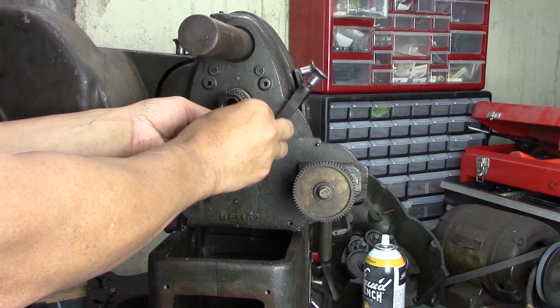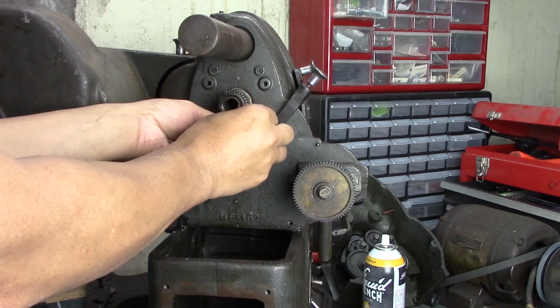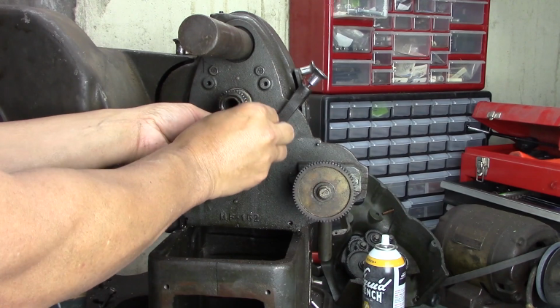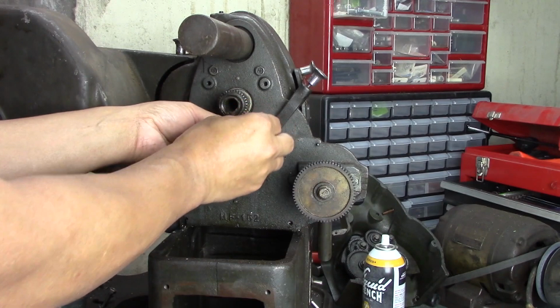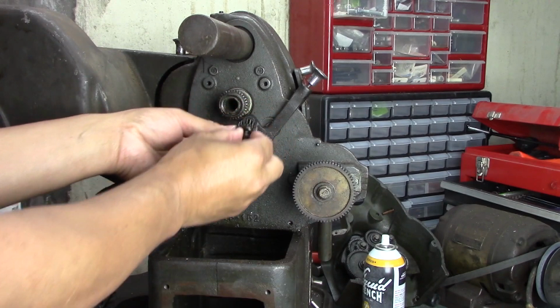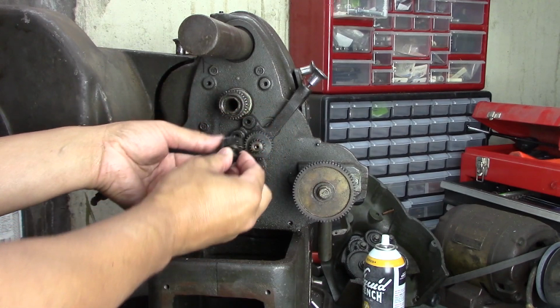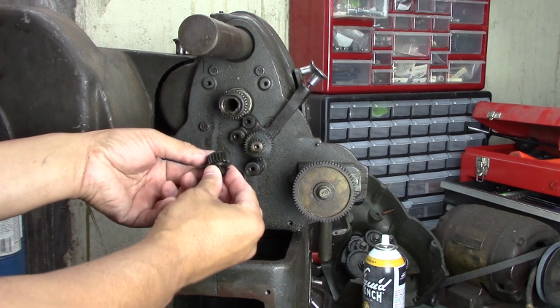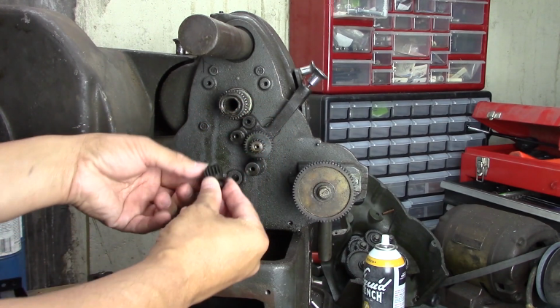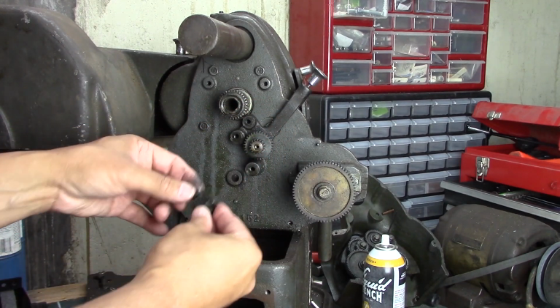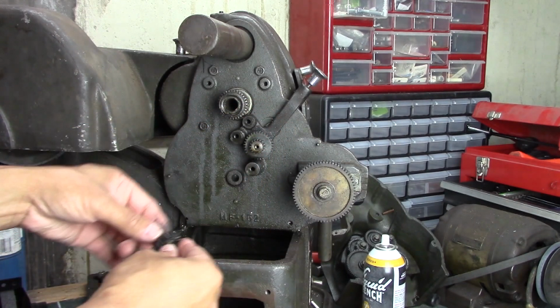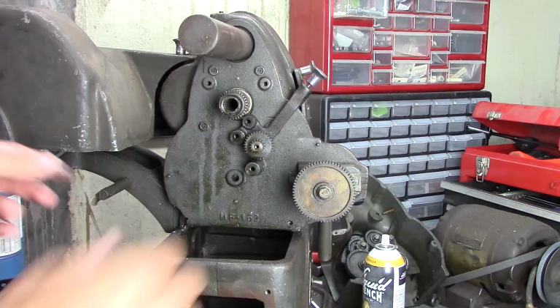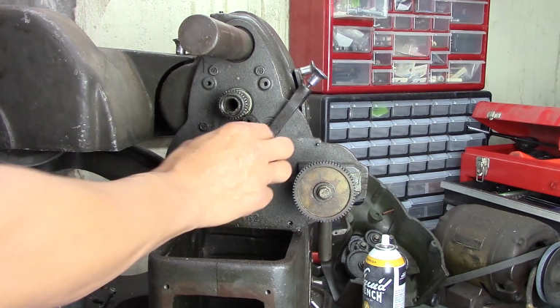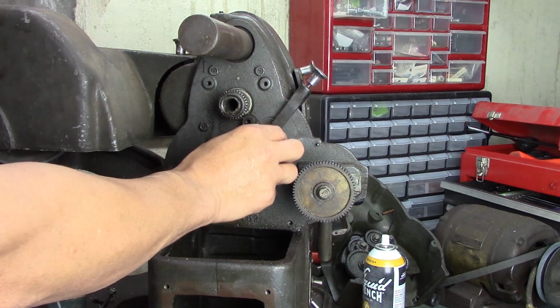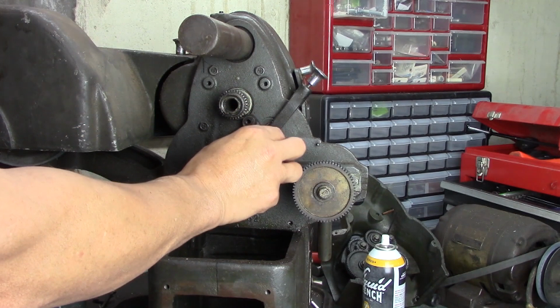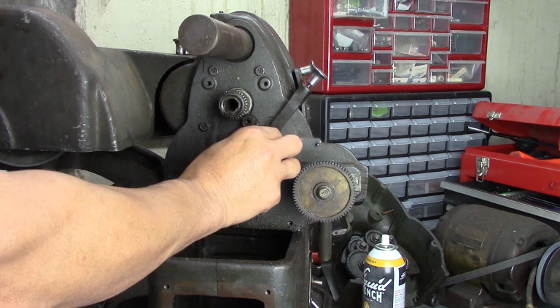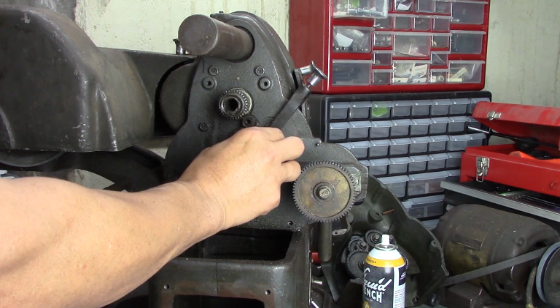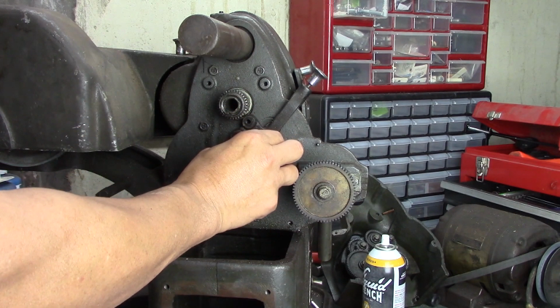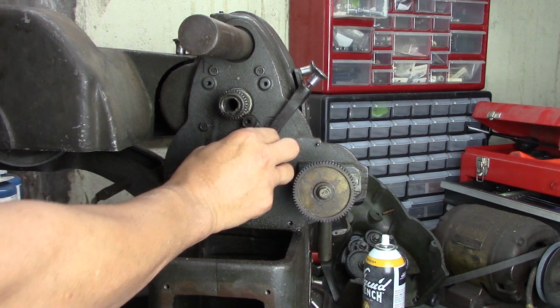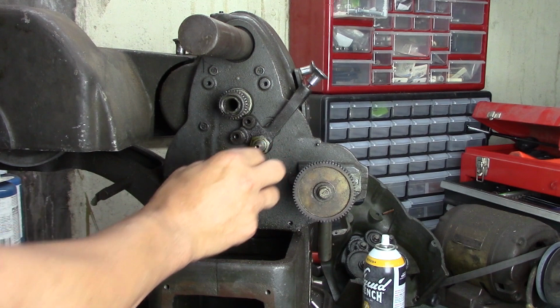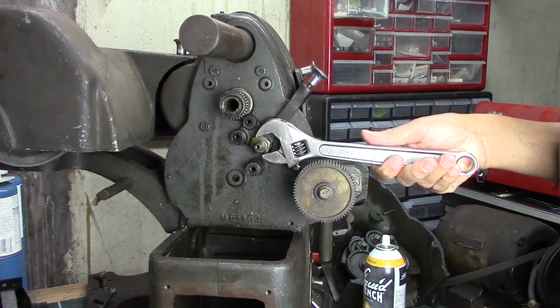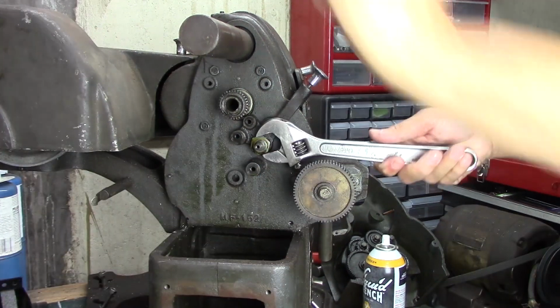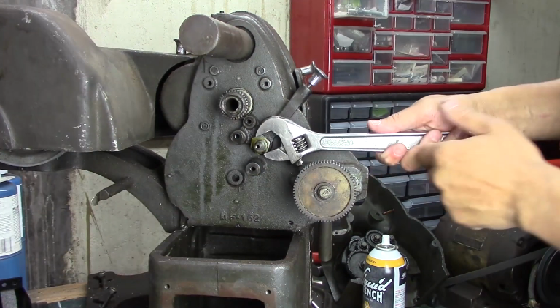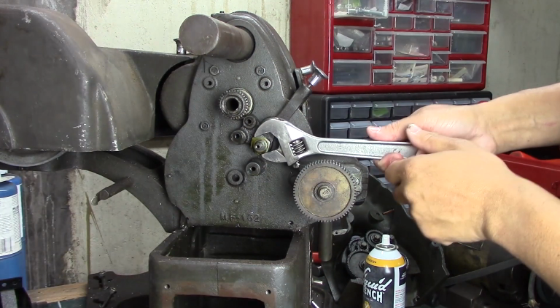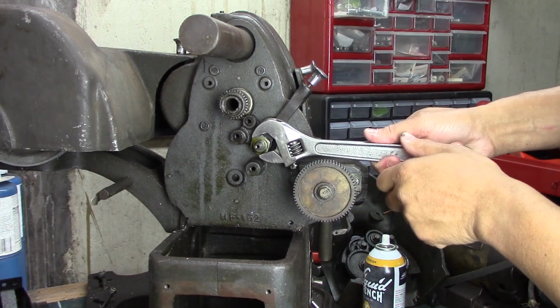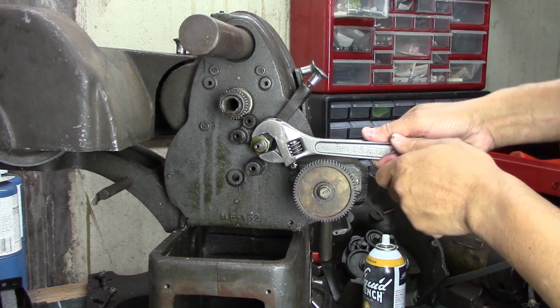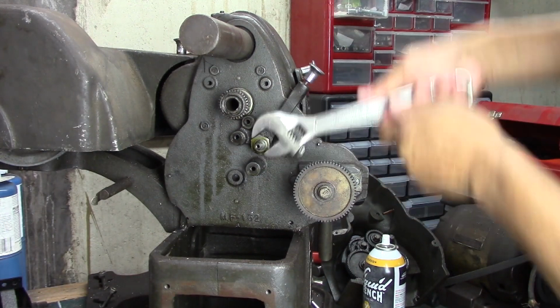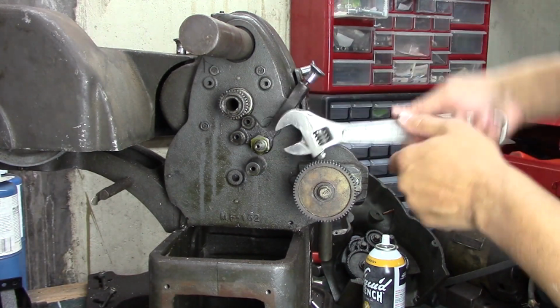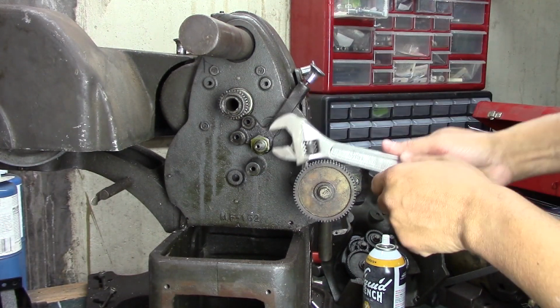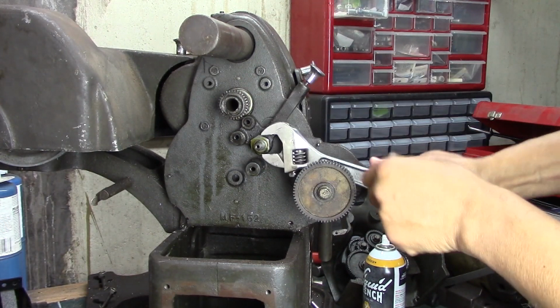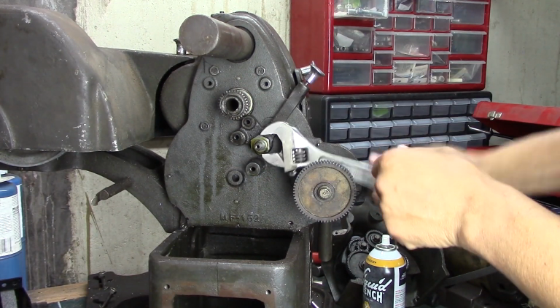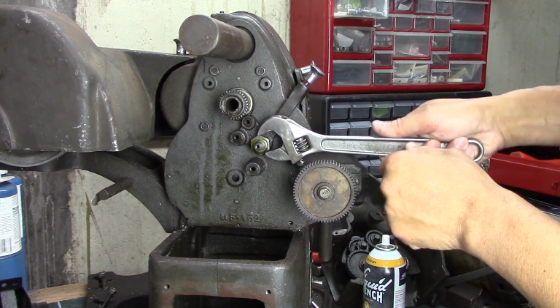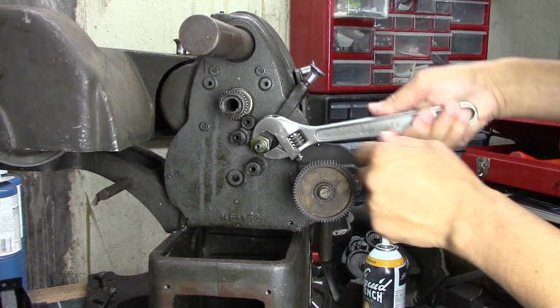I take everything and stick it in a bag — bag it and tag it. I didn't tag it because I know where it goes, but I just bagged everything that goes together, together.